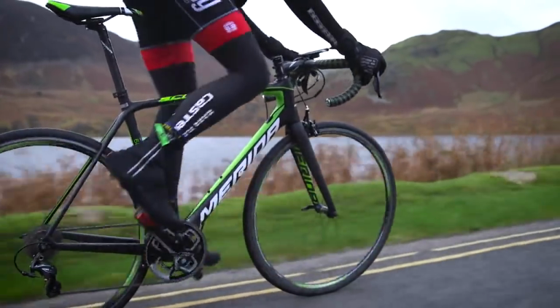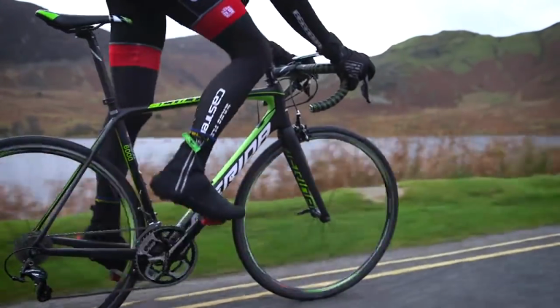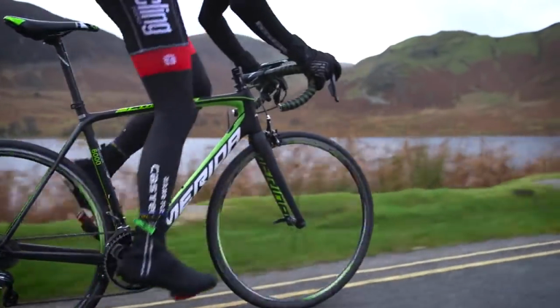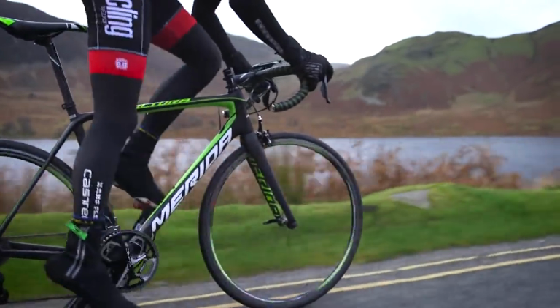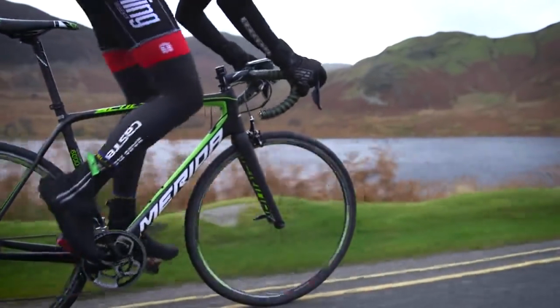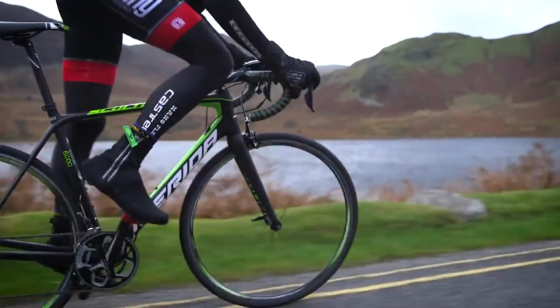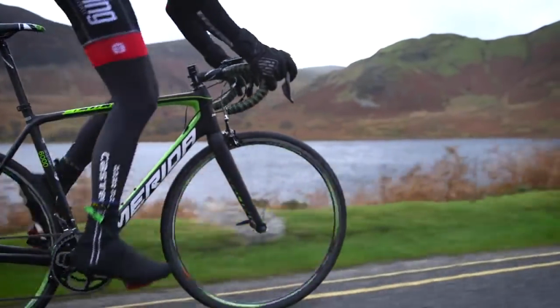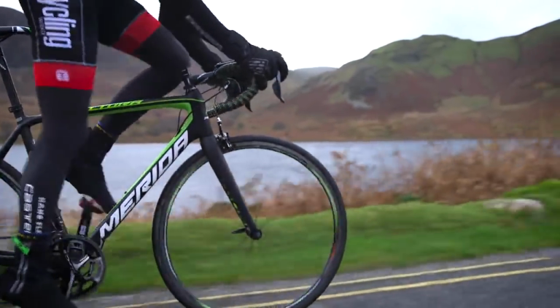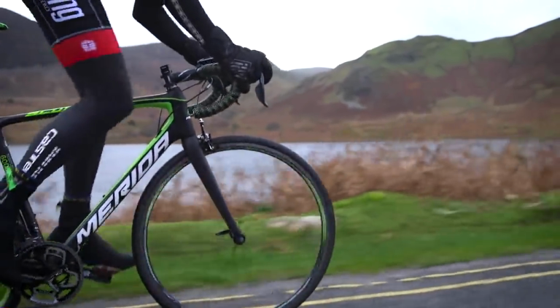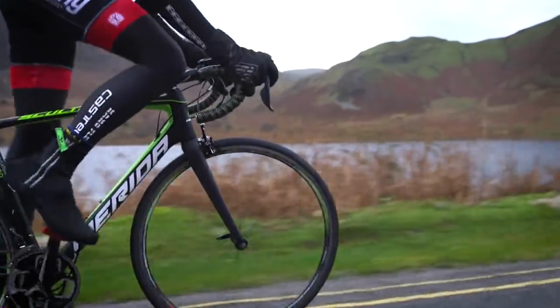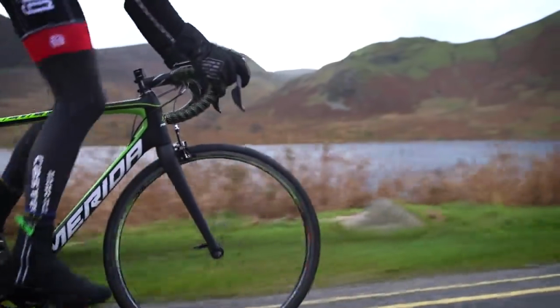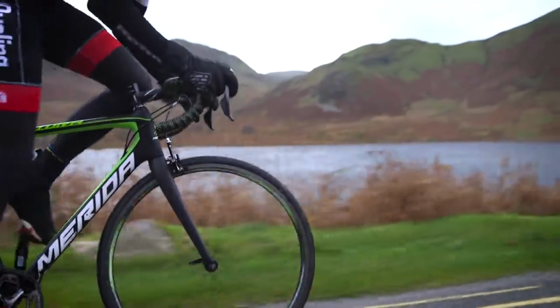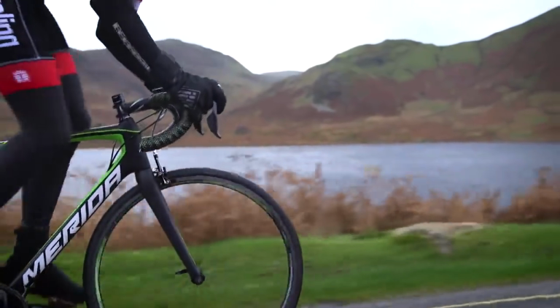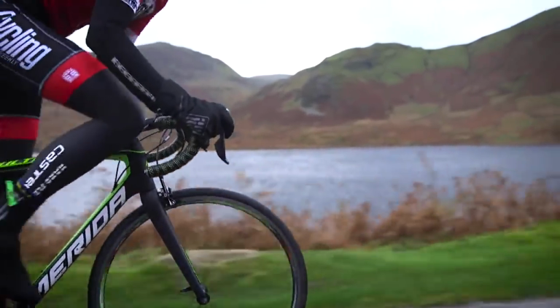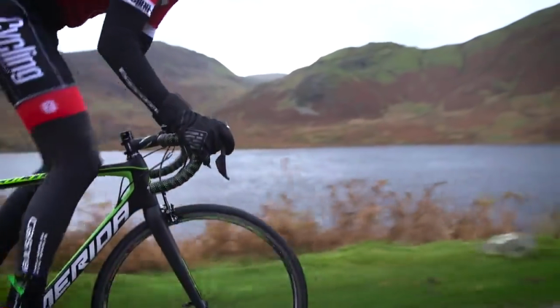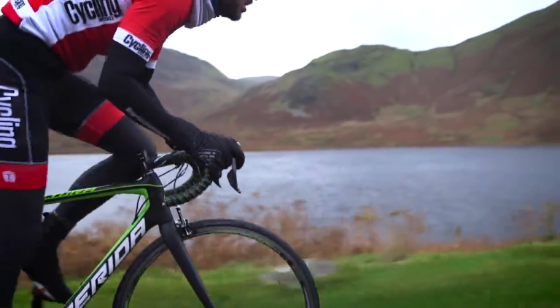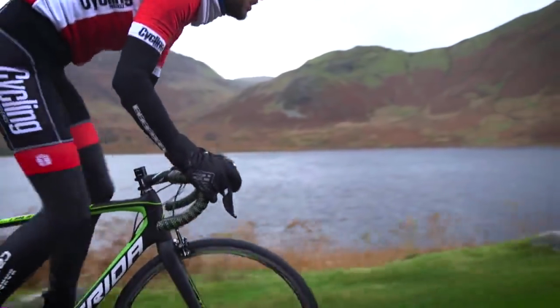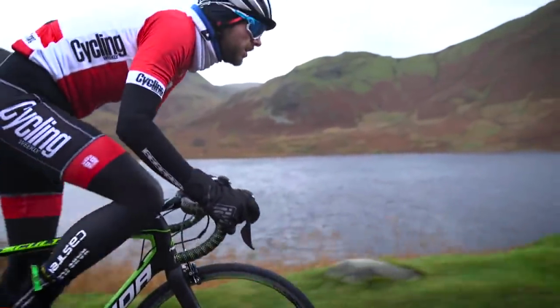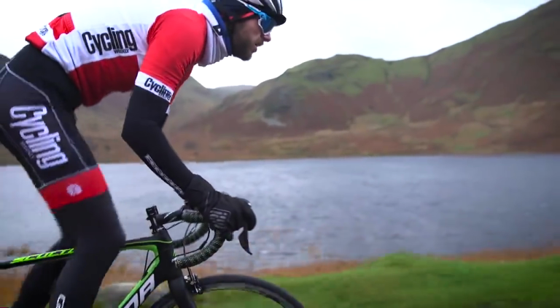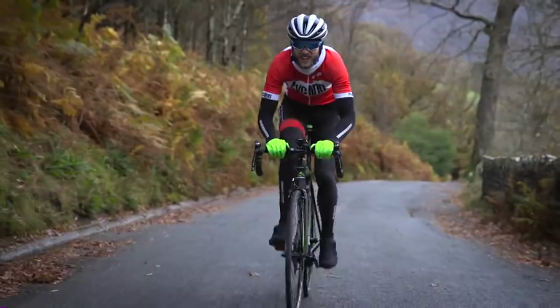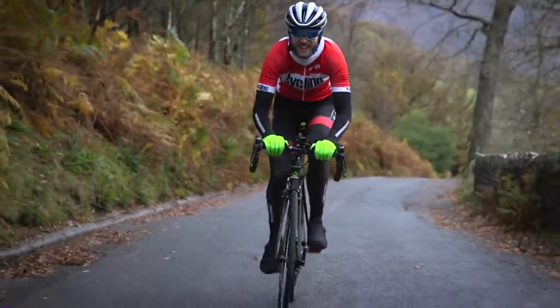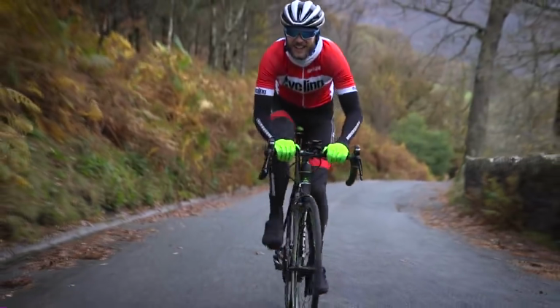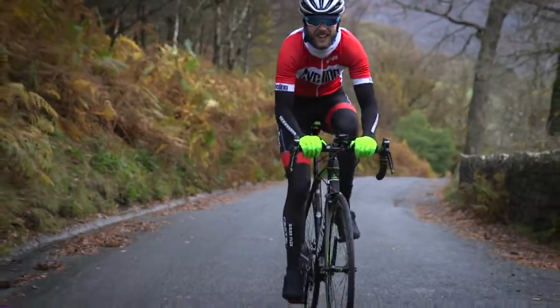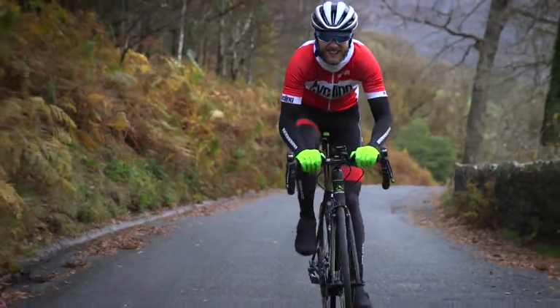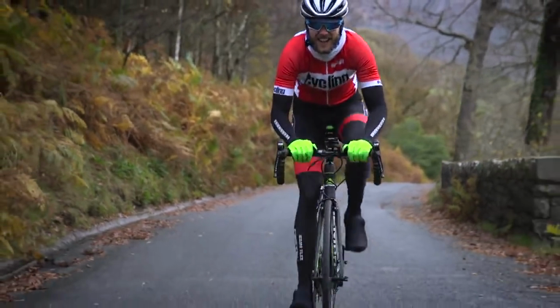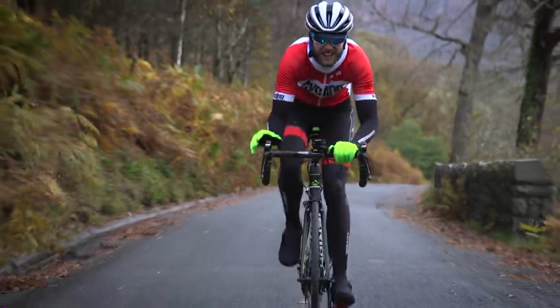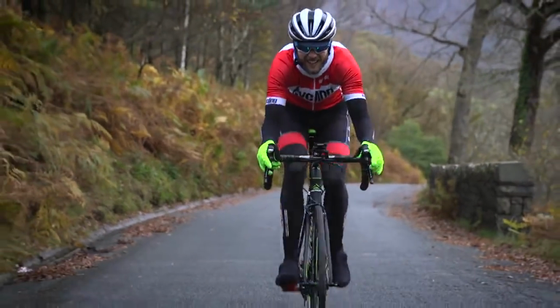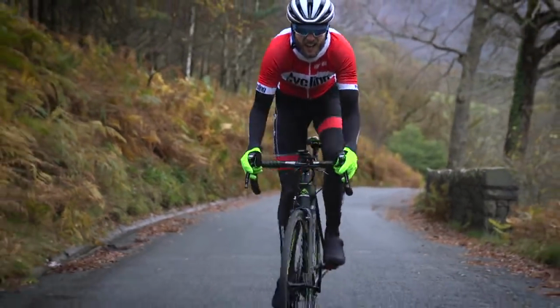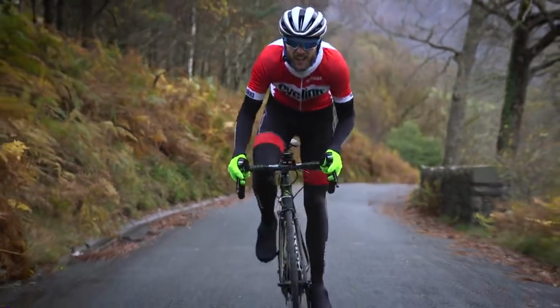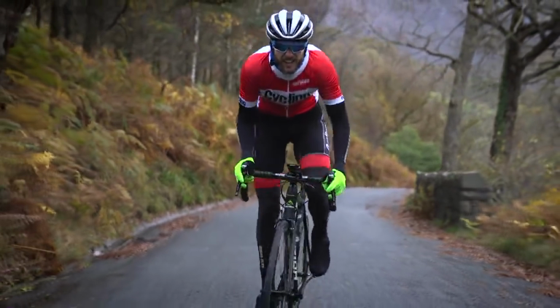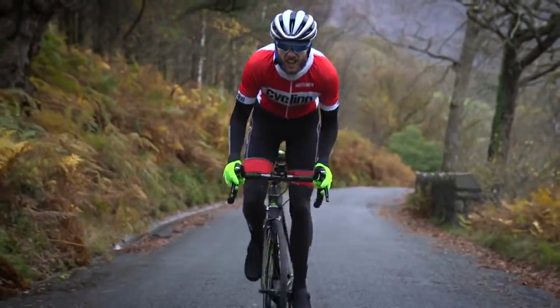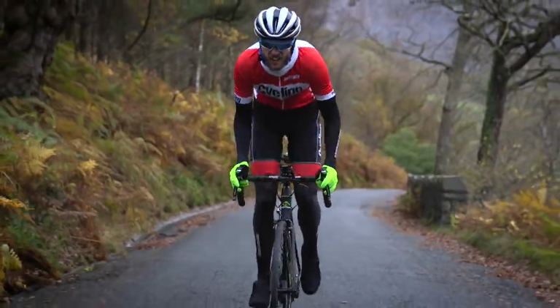The frameset on this £2,300 bike is the same as found on the Lampre-Merida team bikes. It's made from 400 individual pieces of carbon, taking roughly 14 hours and going through 30 different pairs of hands.